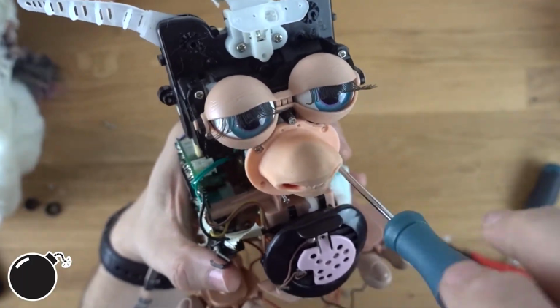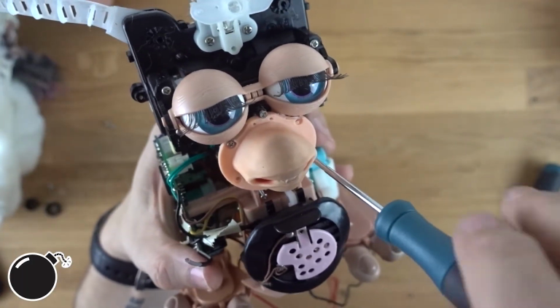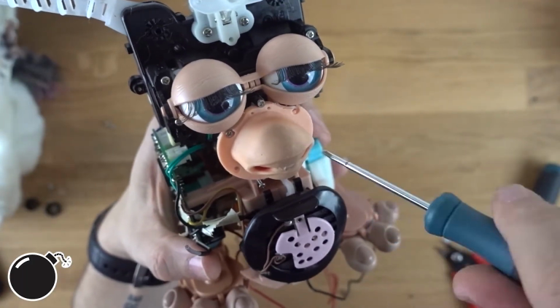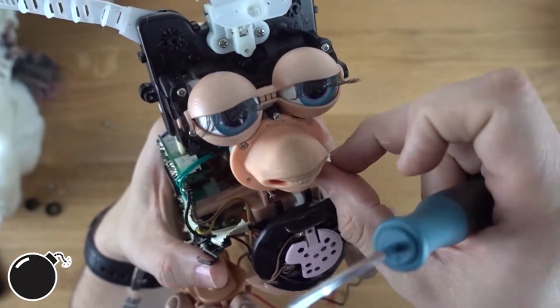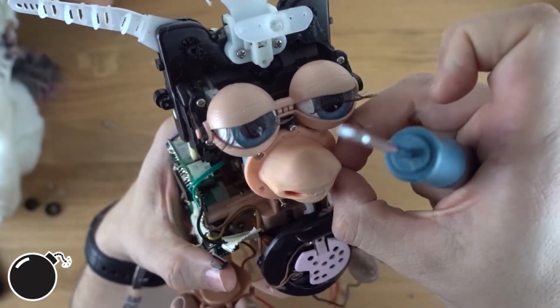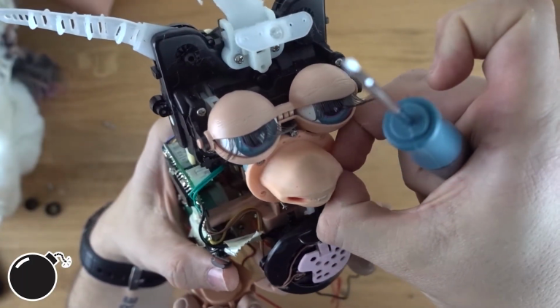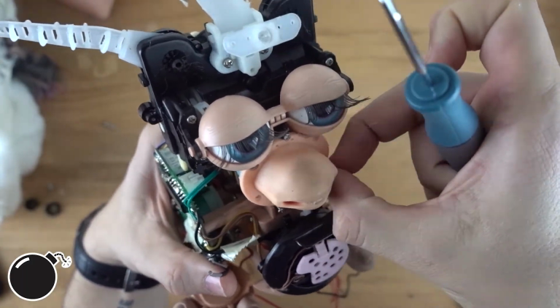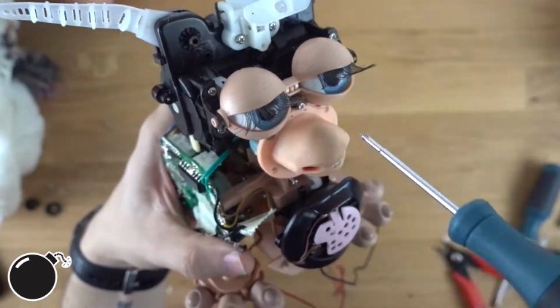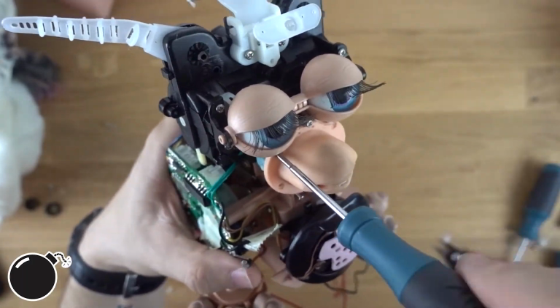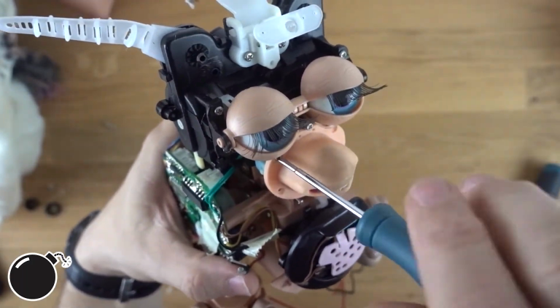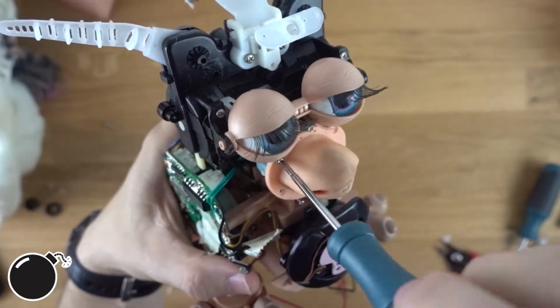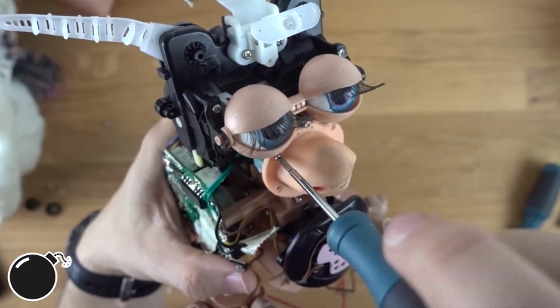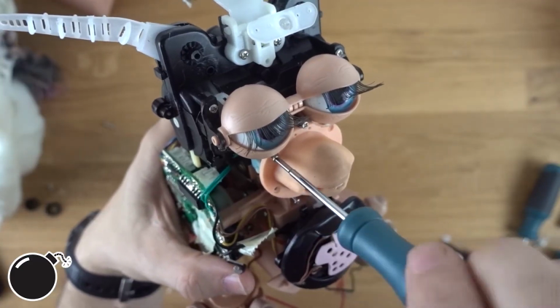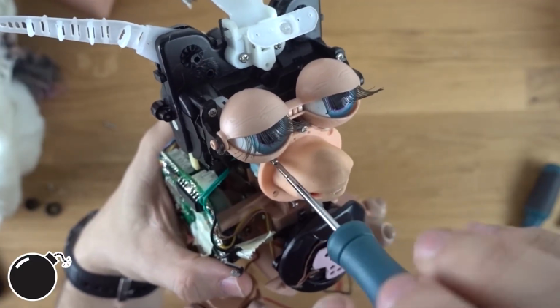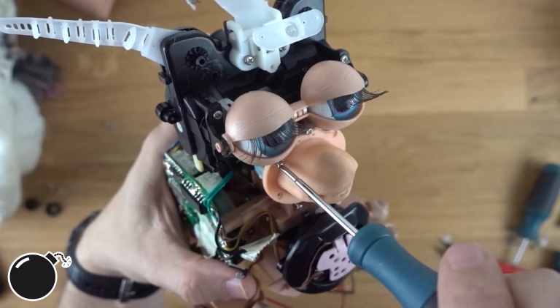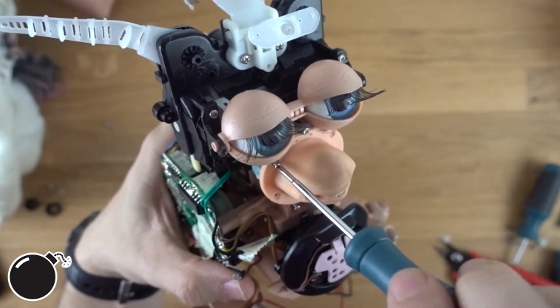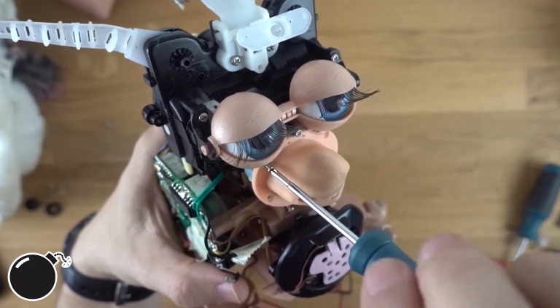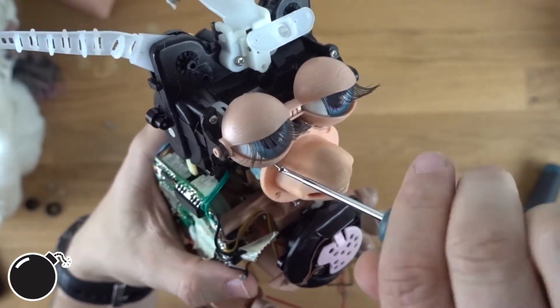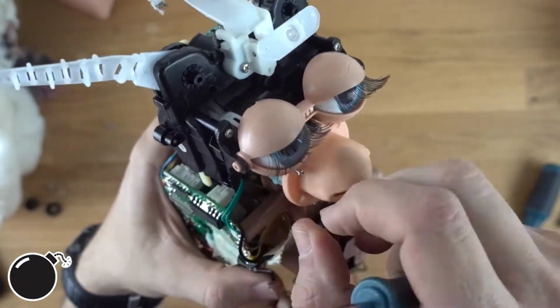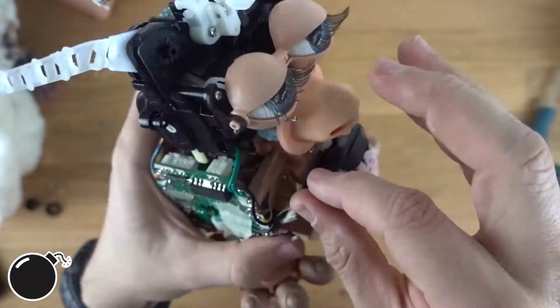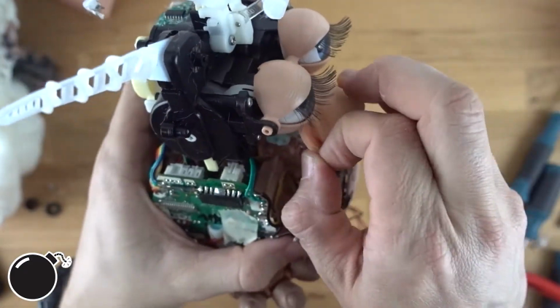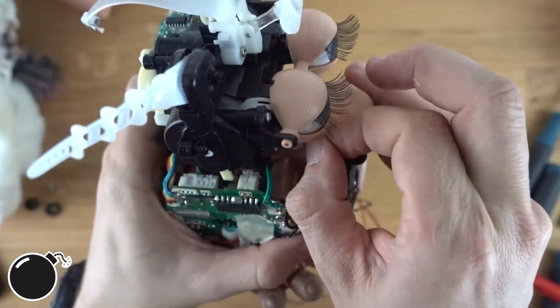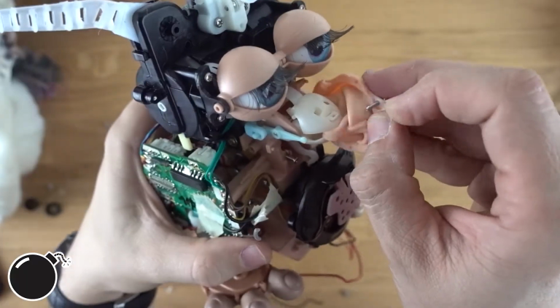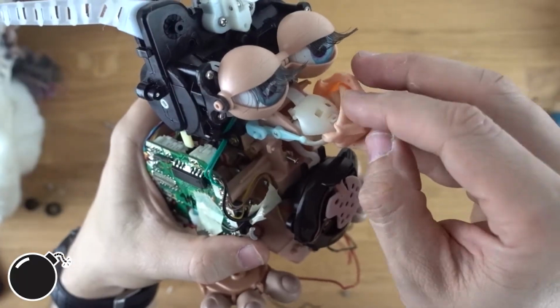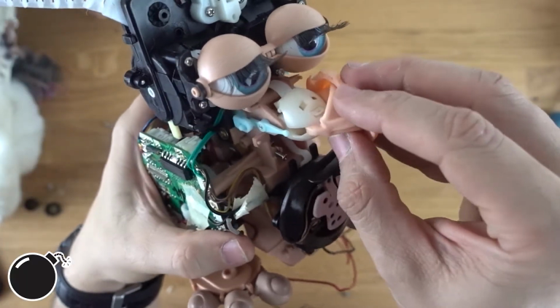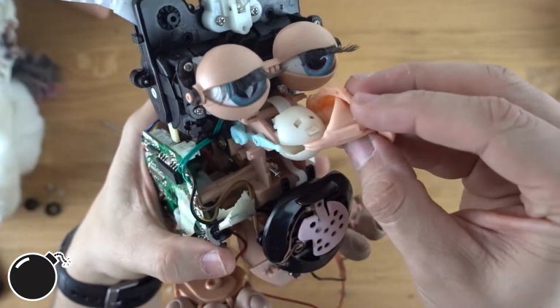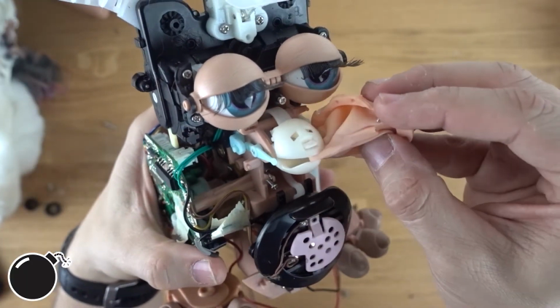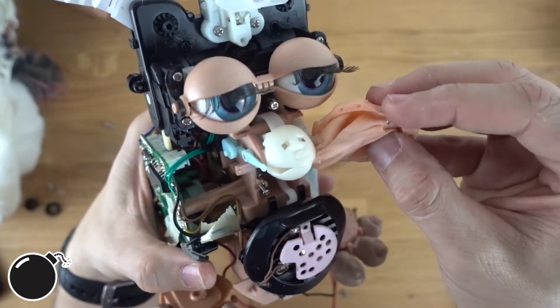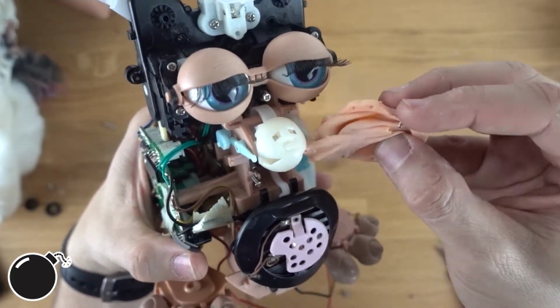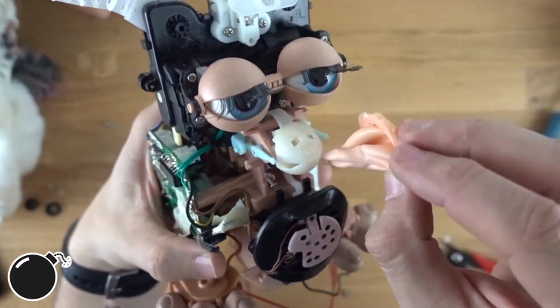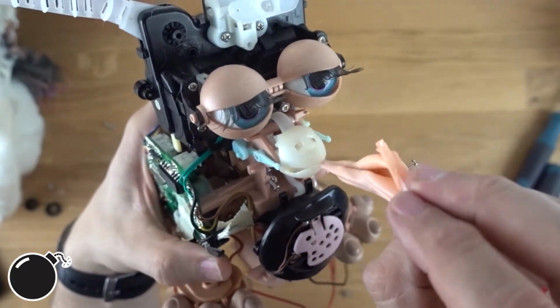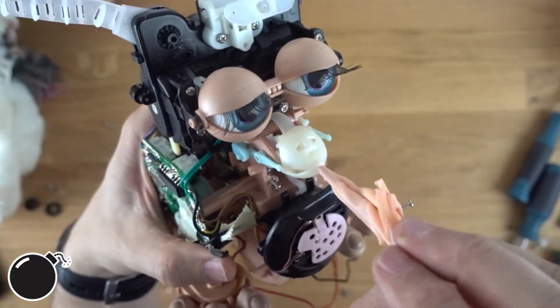Kind of scared of what's going to be under here. The less flesh-colored plastic we have on here, I think the better. Oh god, that's horrible.